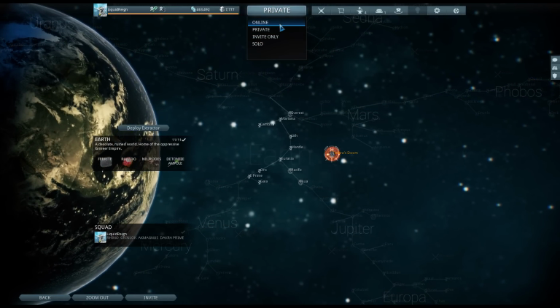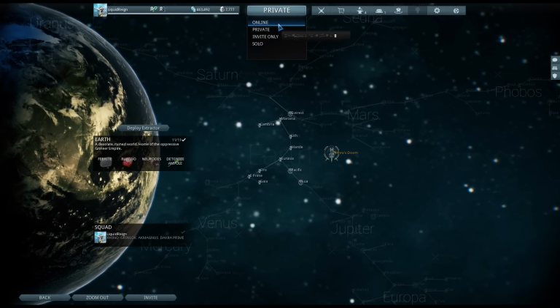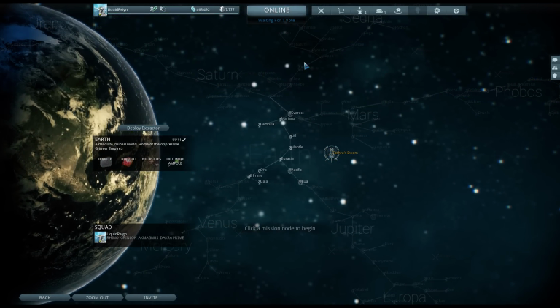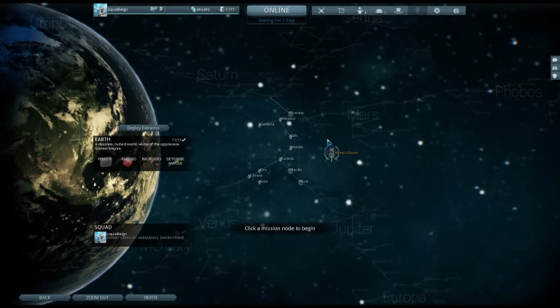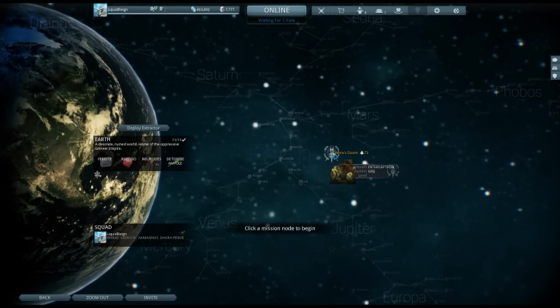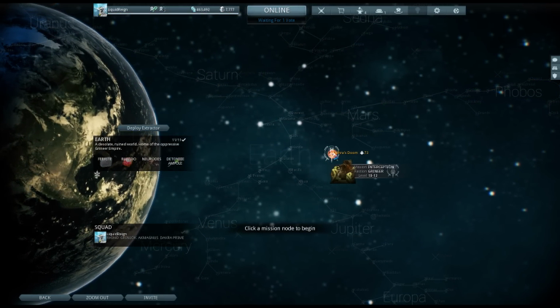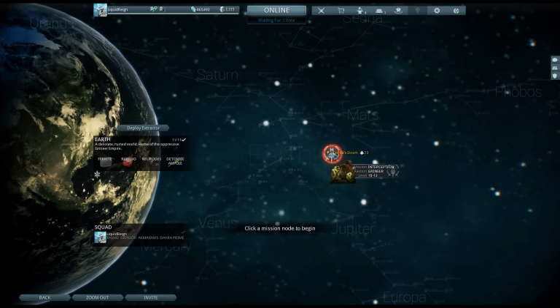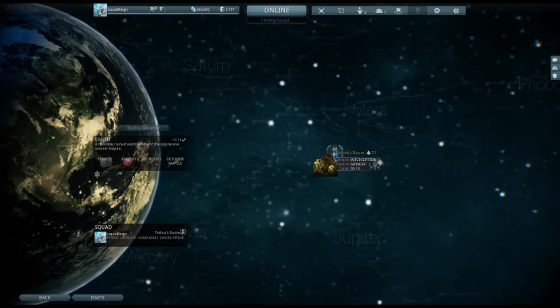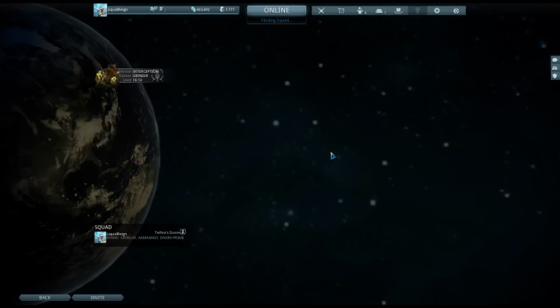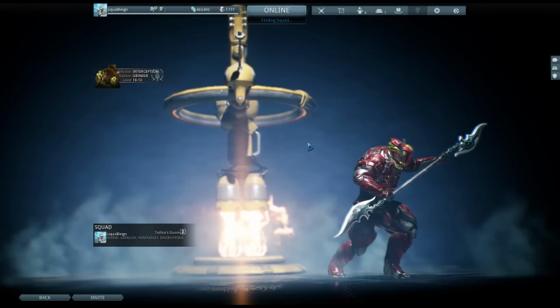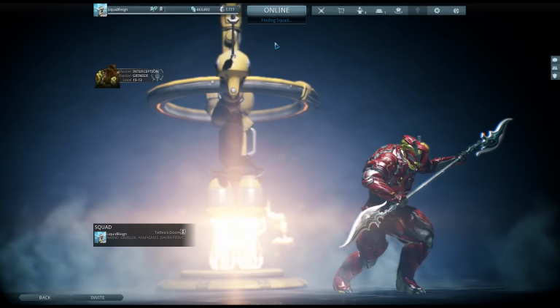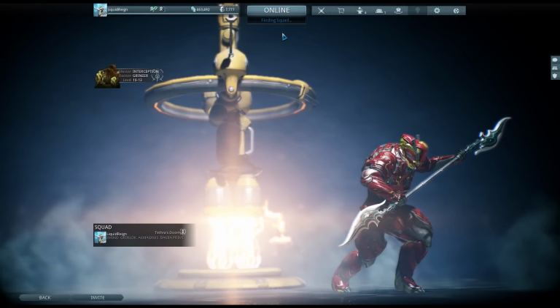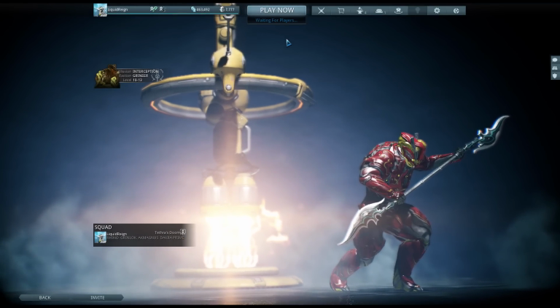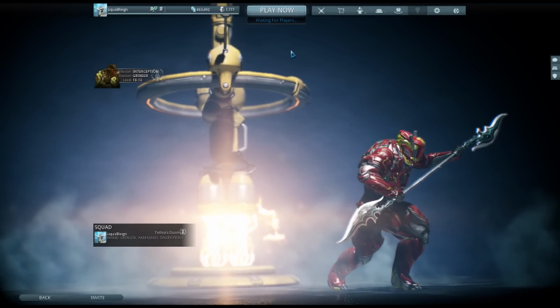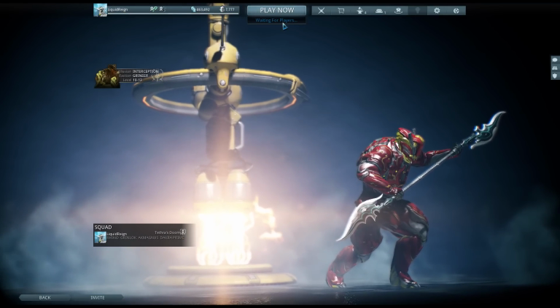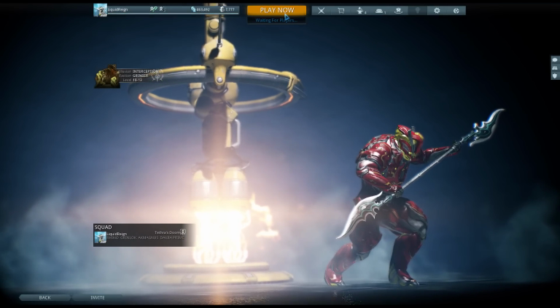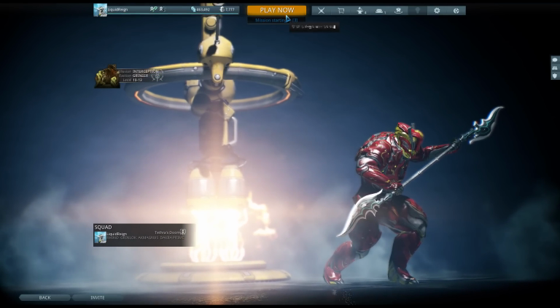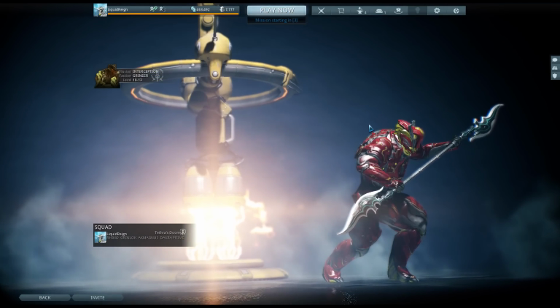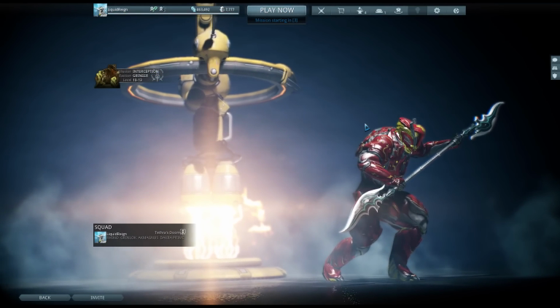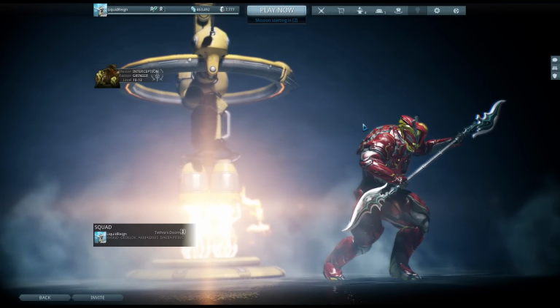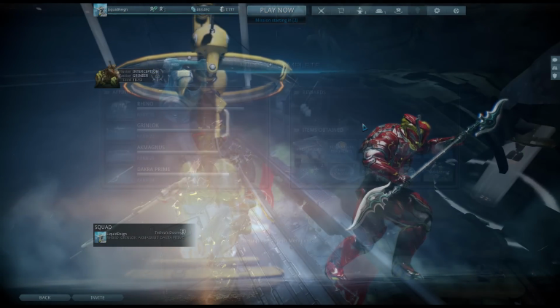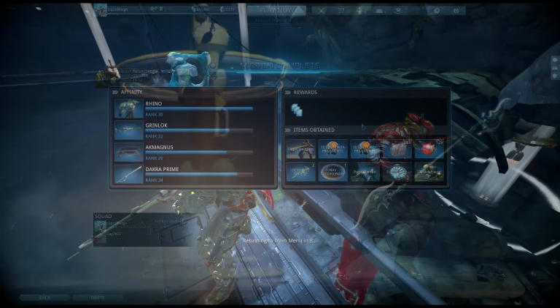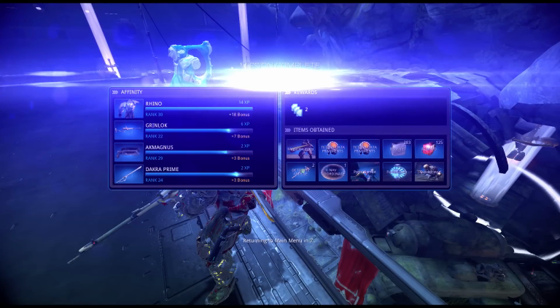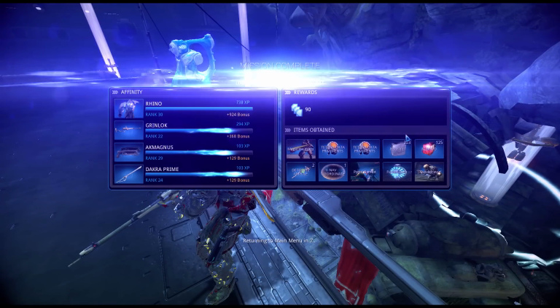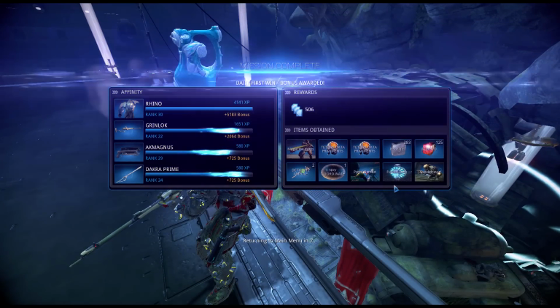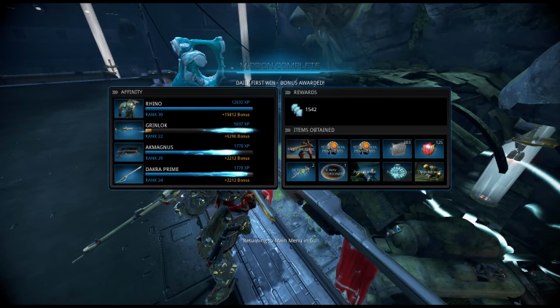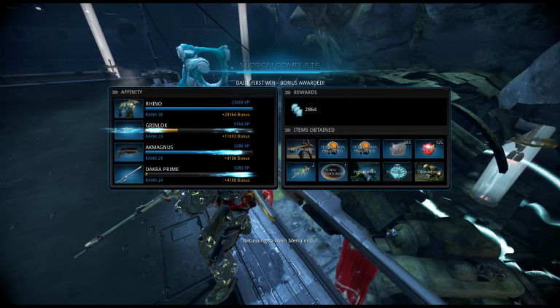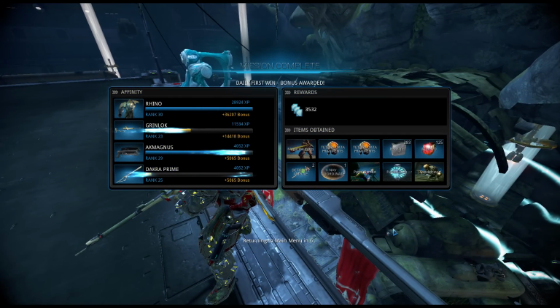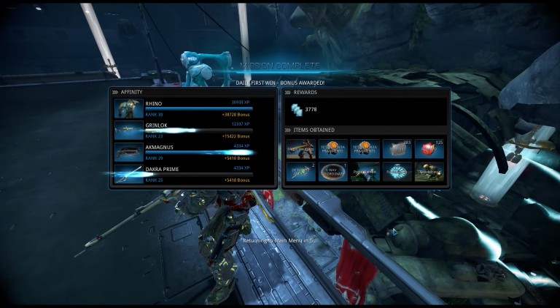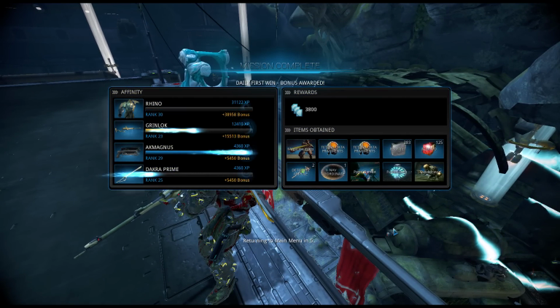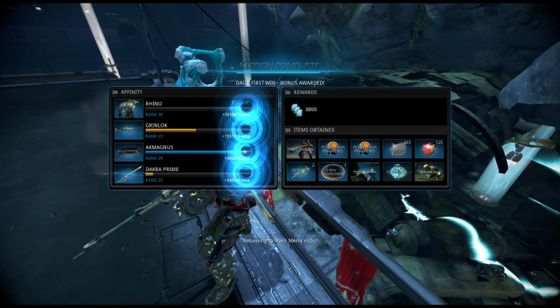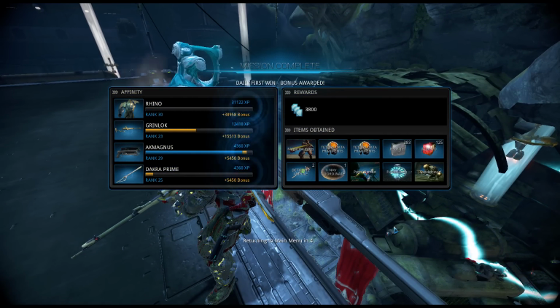You should be able to easily beat this mission, though. I did it with just me and one other person, and he was a level 2 Excalibur. So once you get to the first 100%, you should leave and you'll get your 2 fragments, and you need to repeat until you get the 6.